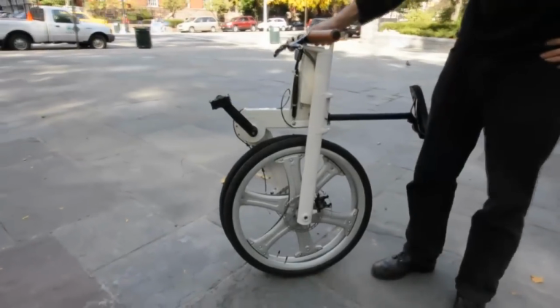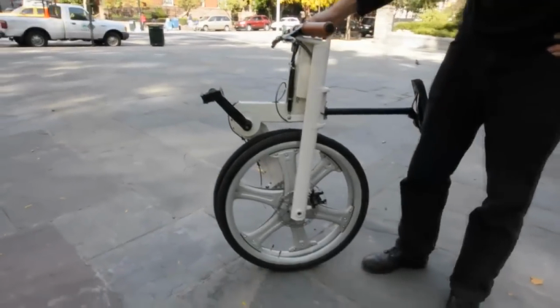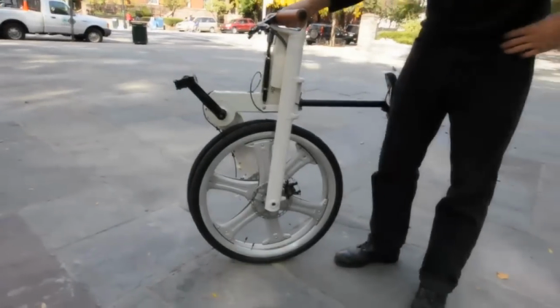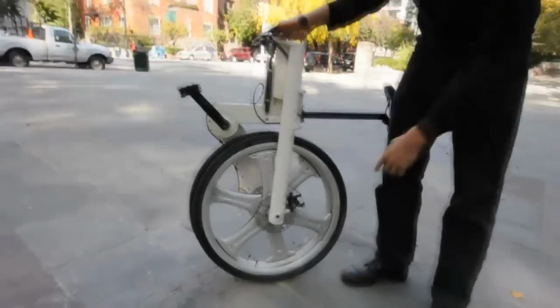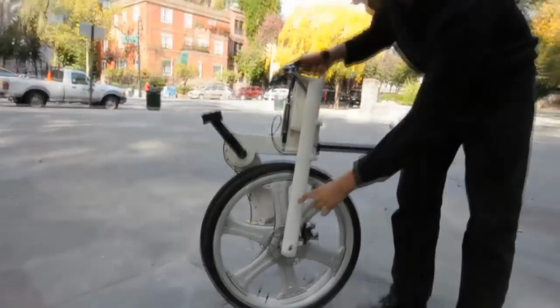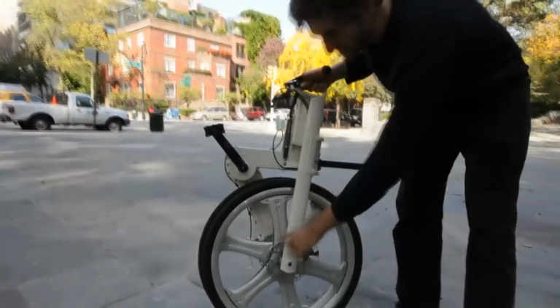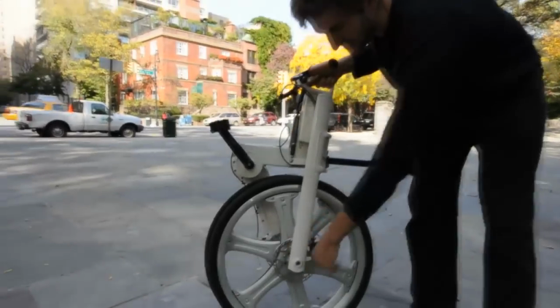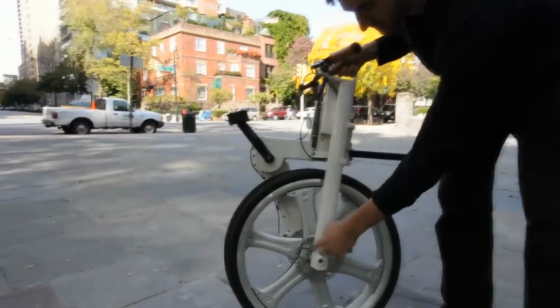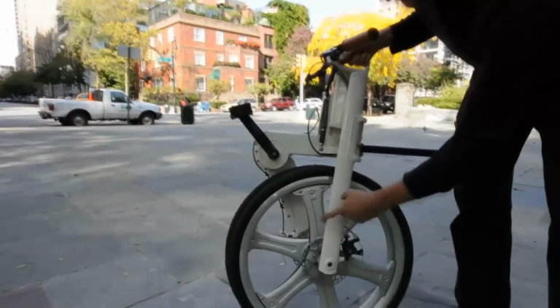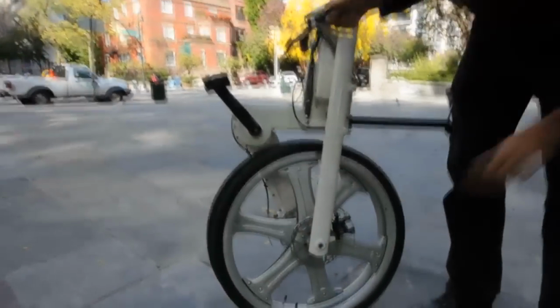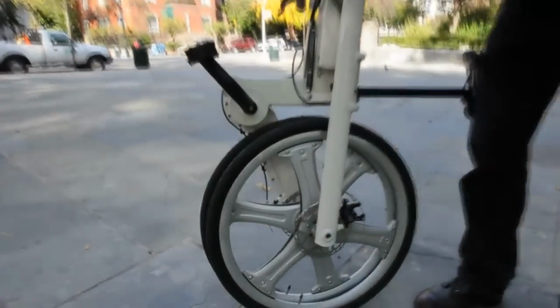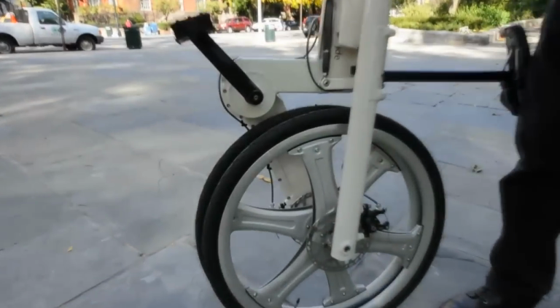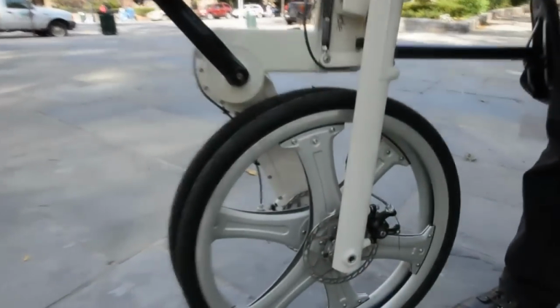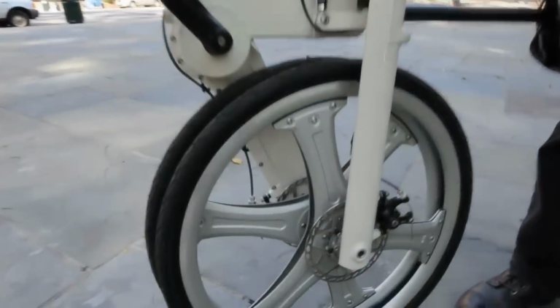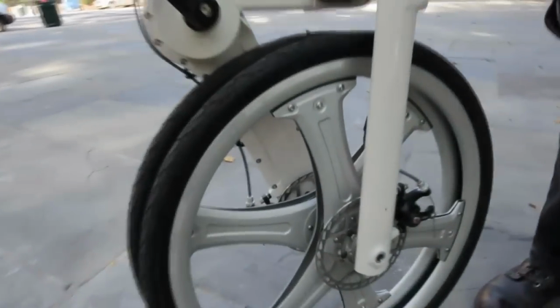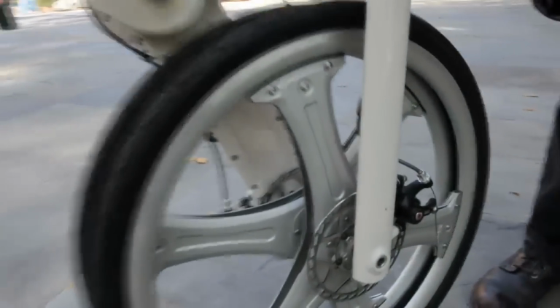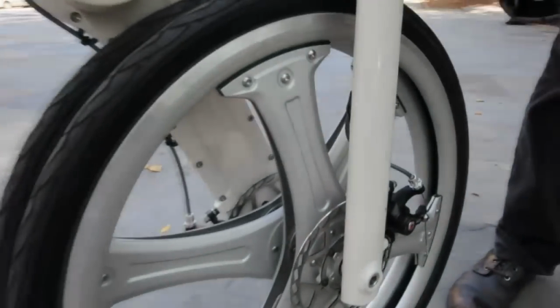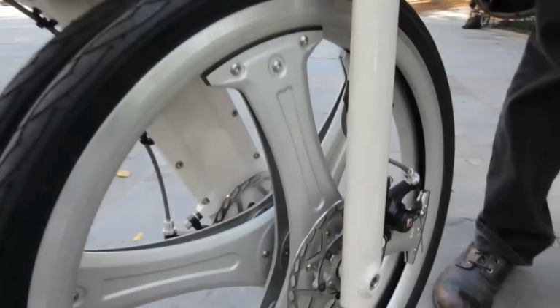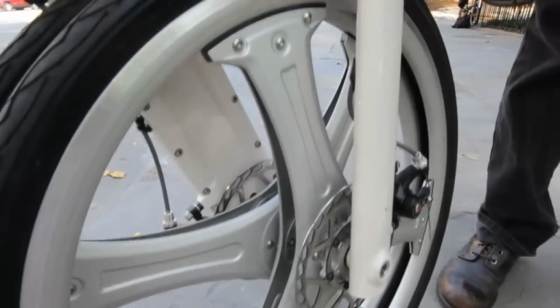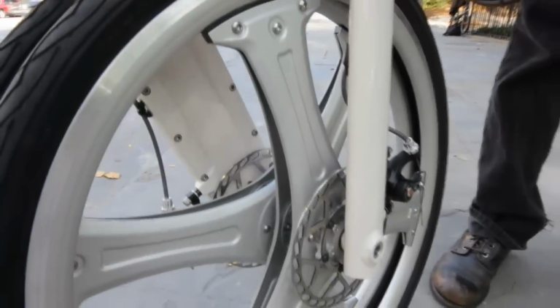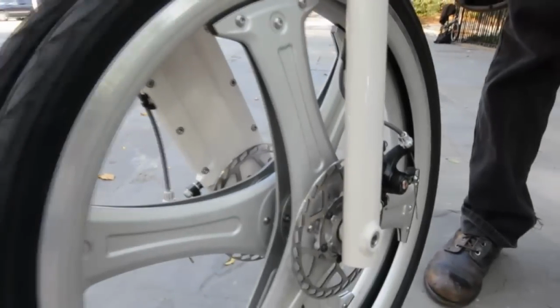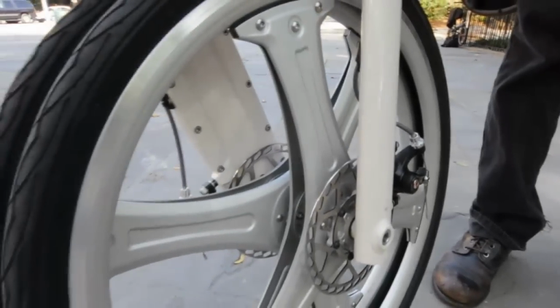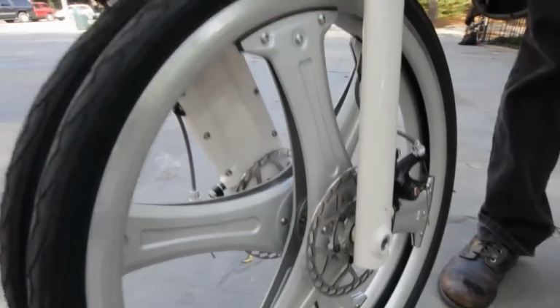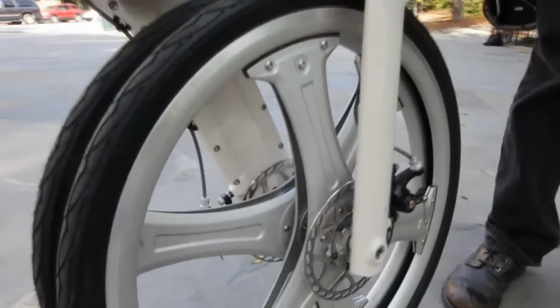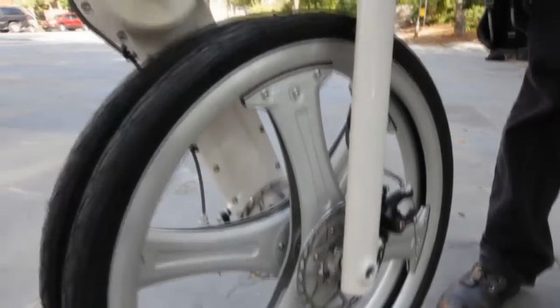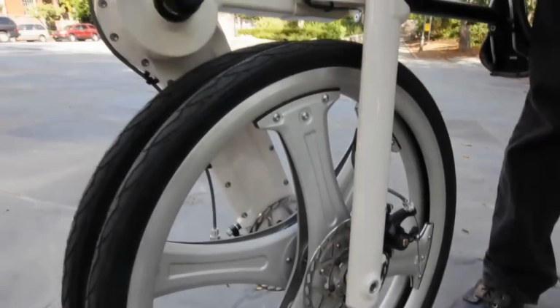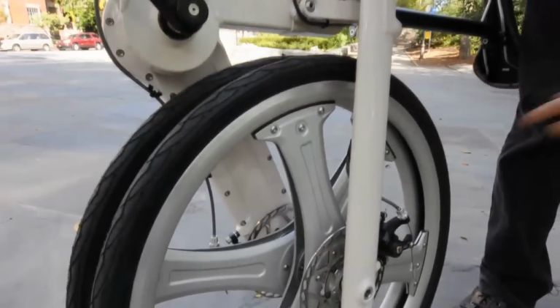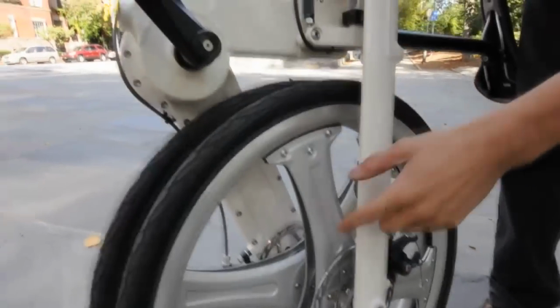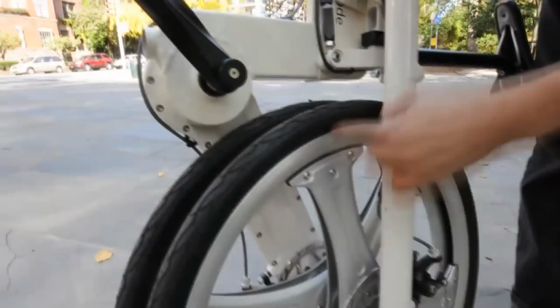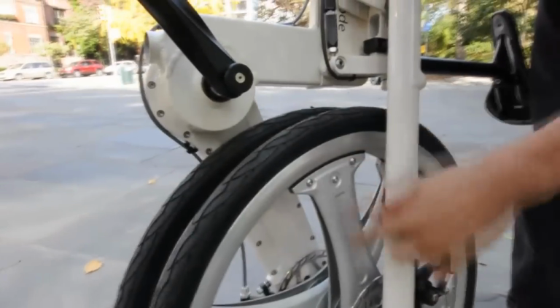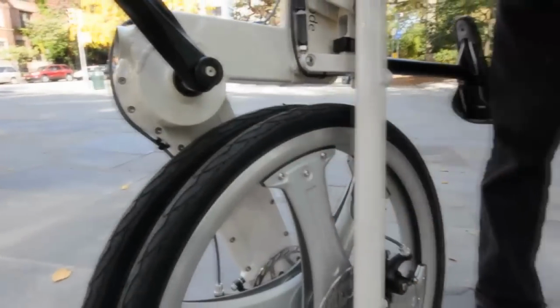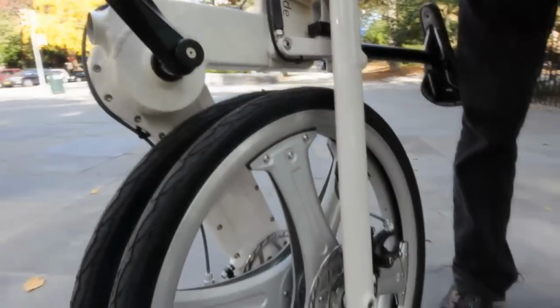You'll notice there are disc brakes on the front and rear wheel, which make the stopping power on the IF Mode really unbelievable. Another cool and very unique feature is the 26-inch mag wheels.